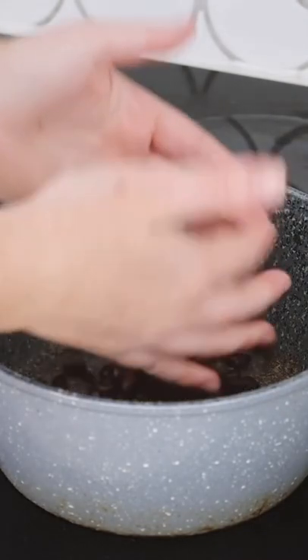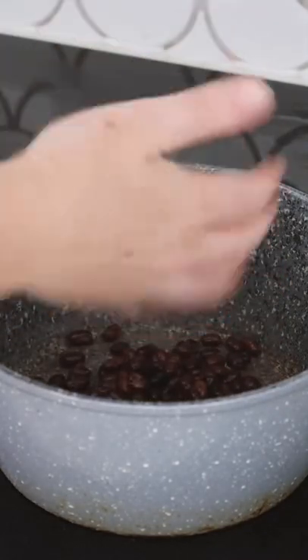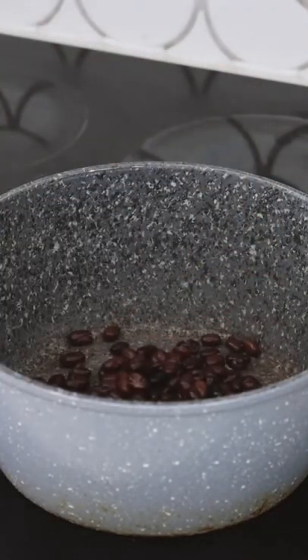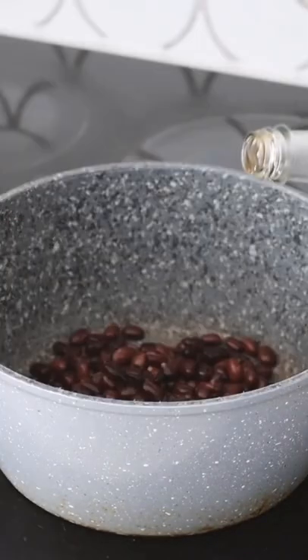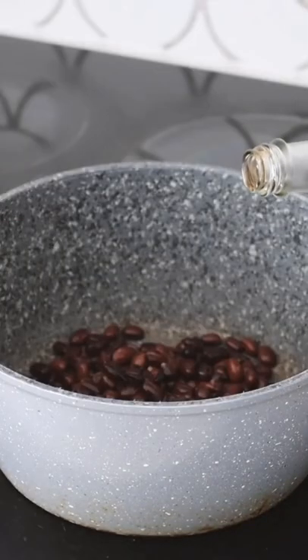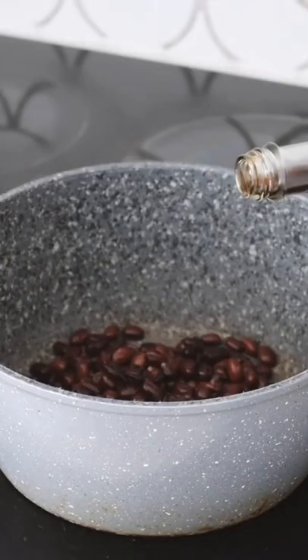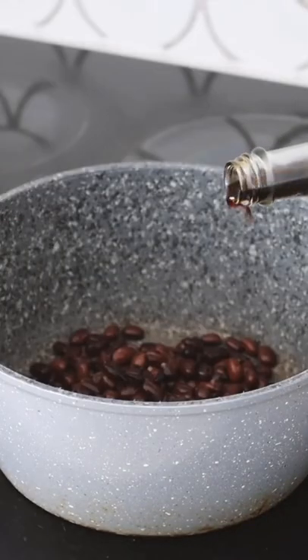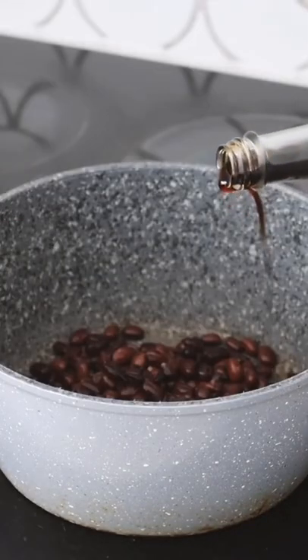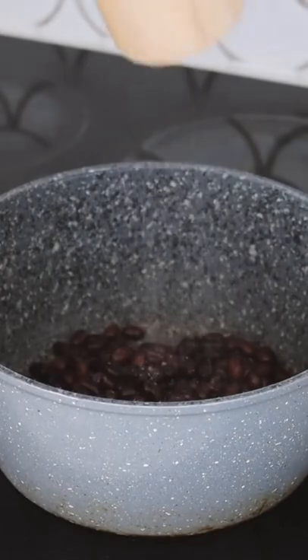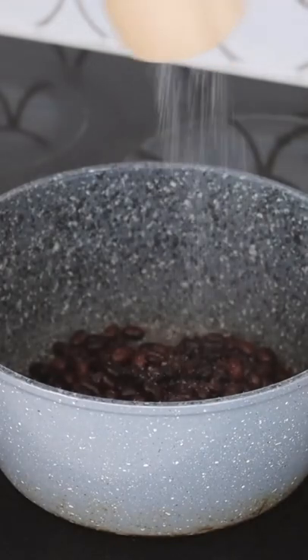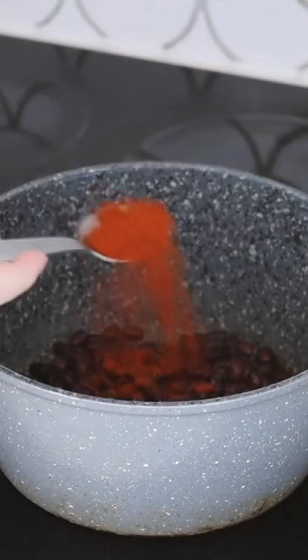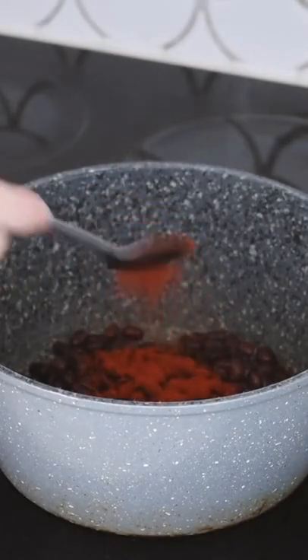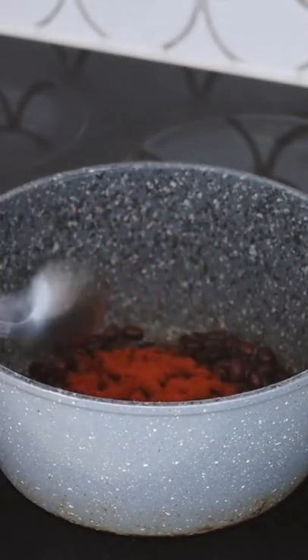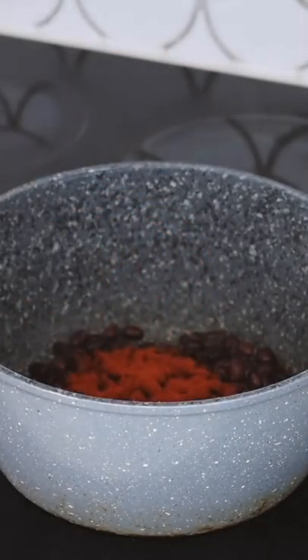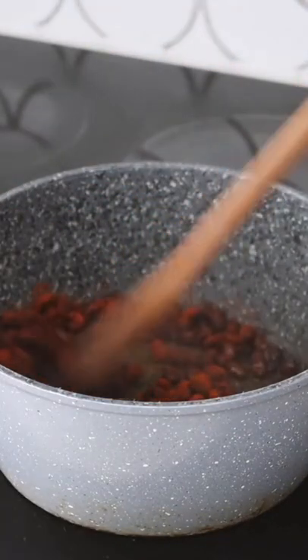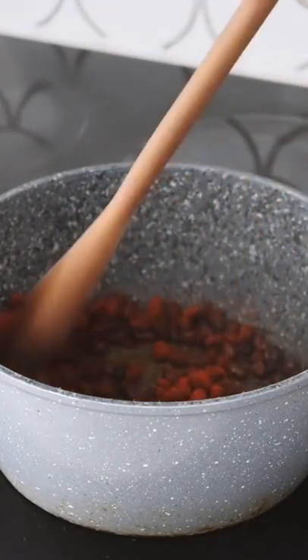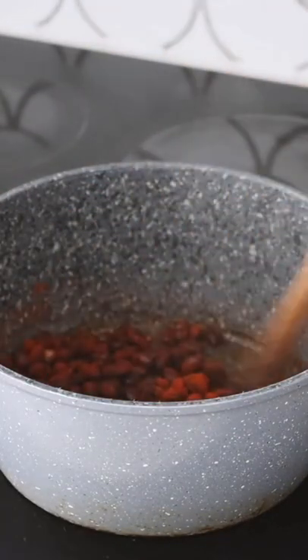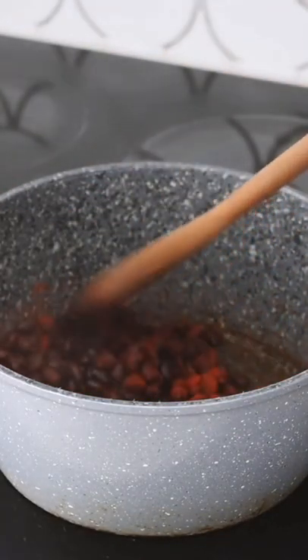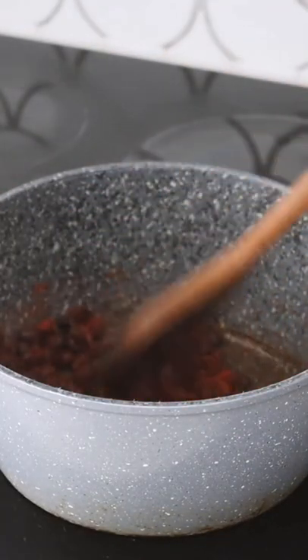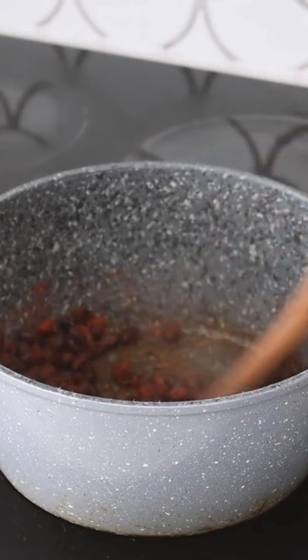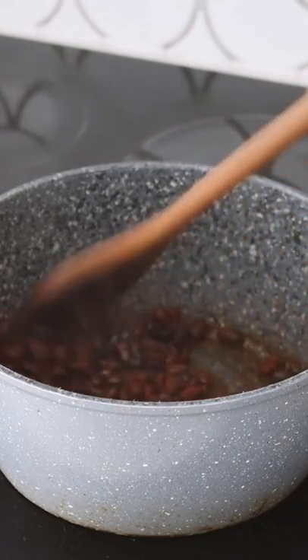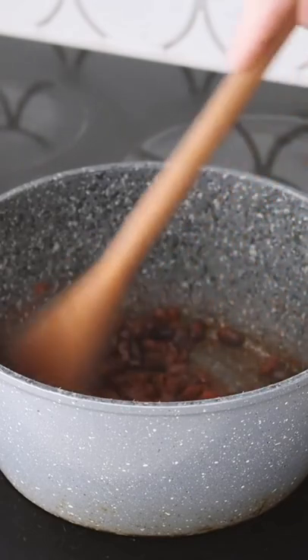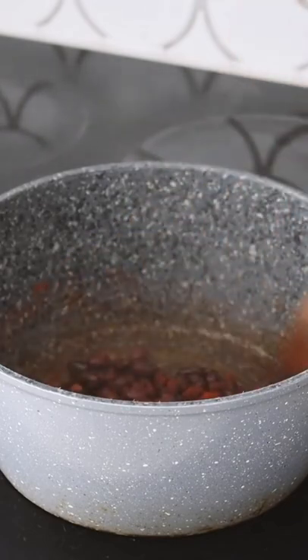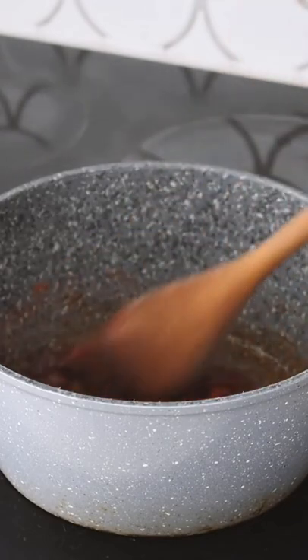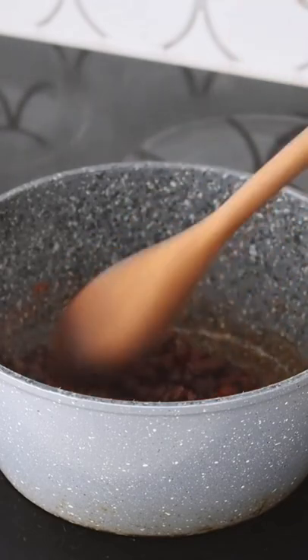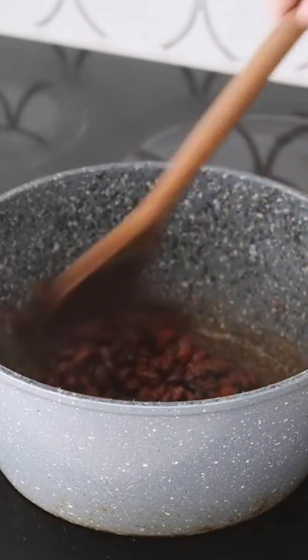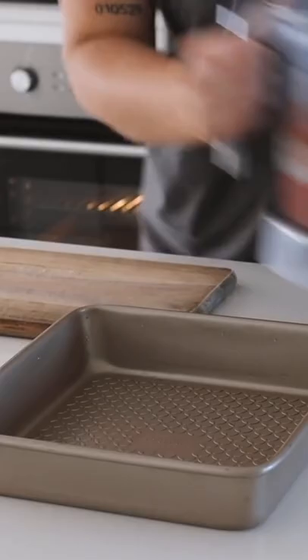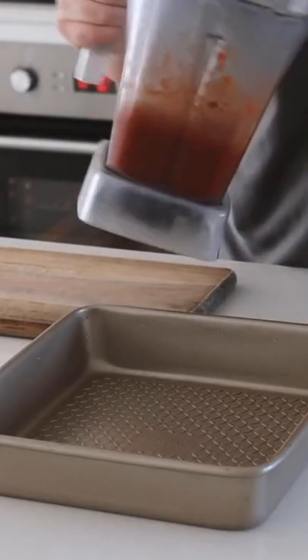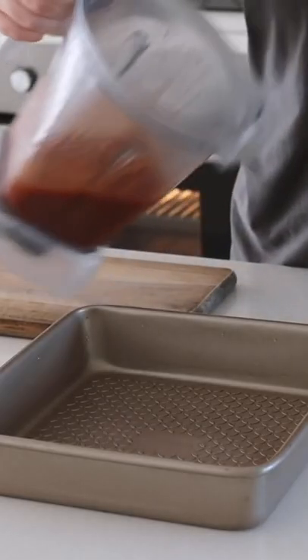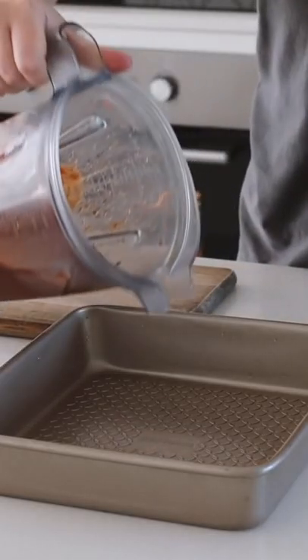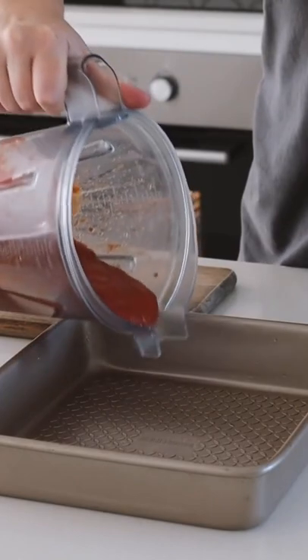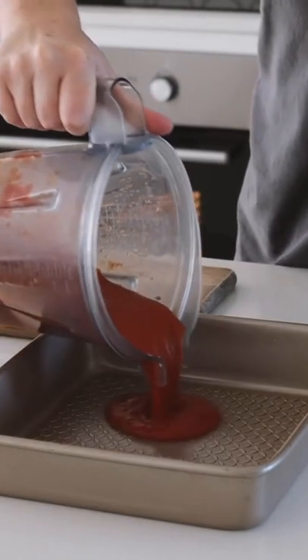I first started by putting a little bit of oil in a saucepan, followed by some black beans as well as some liquid smoke, some salt, and some smoked paprika. I then simply heated this for about three minutes.